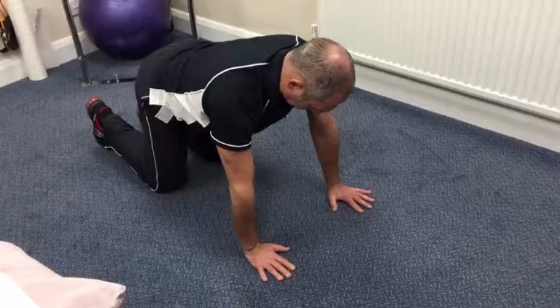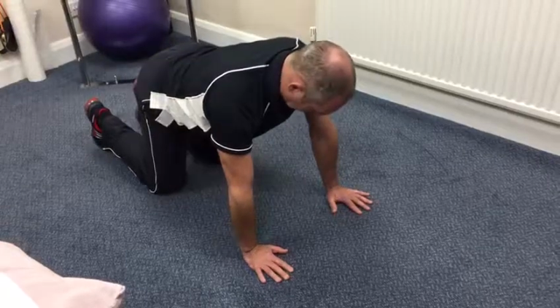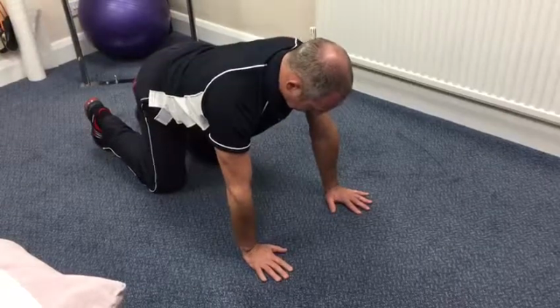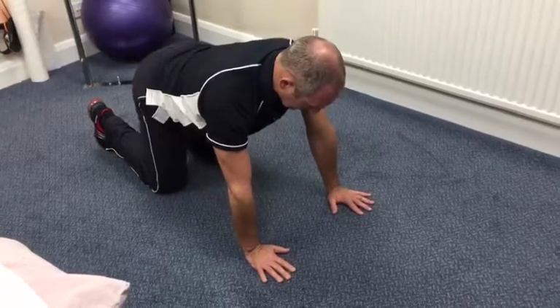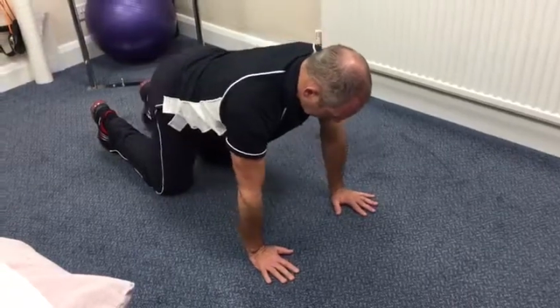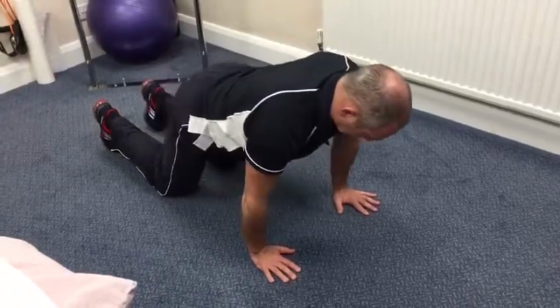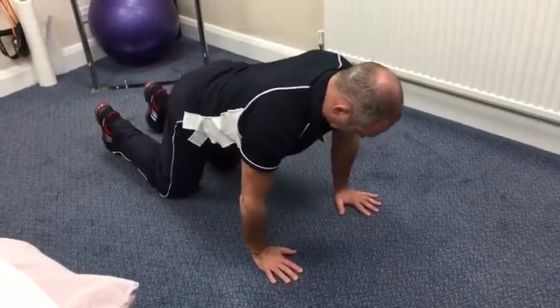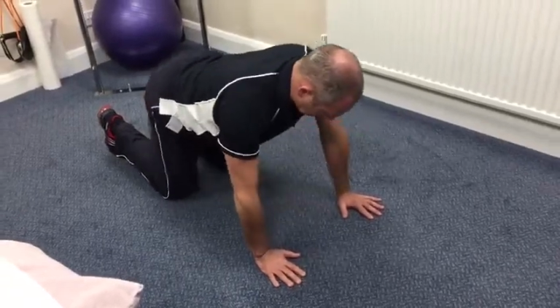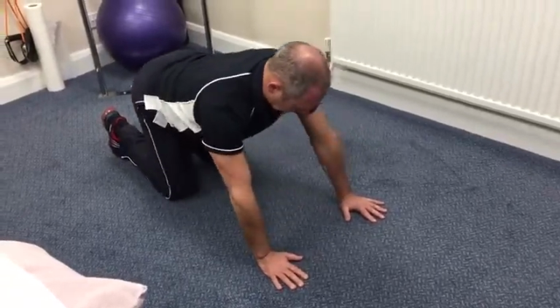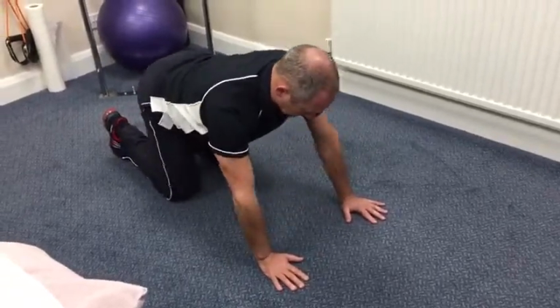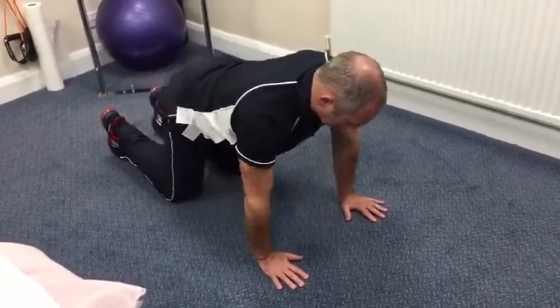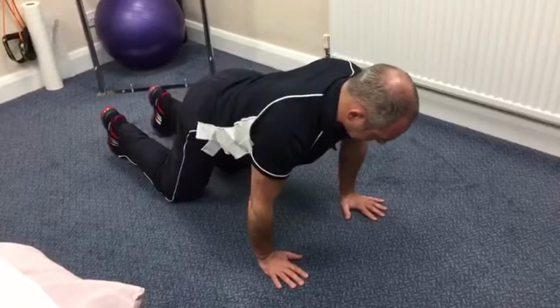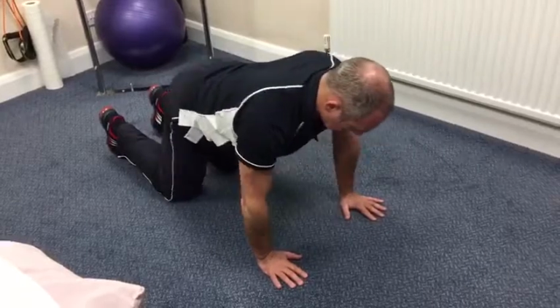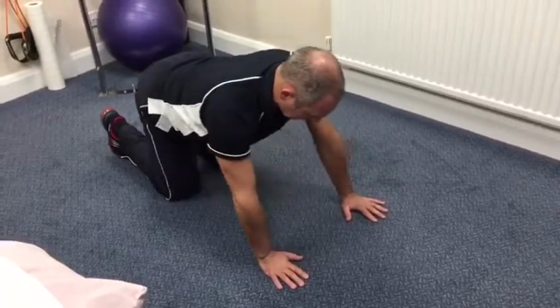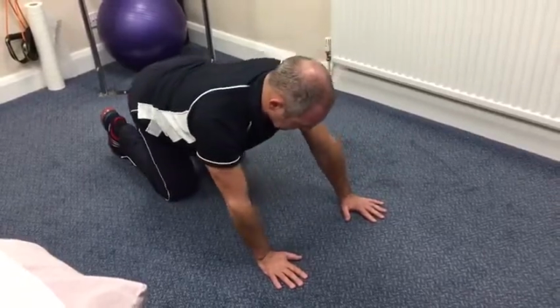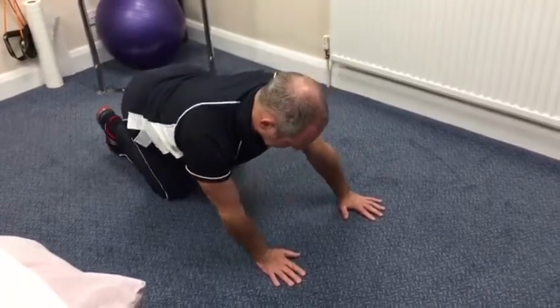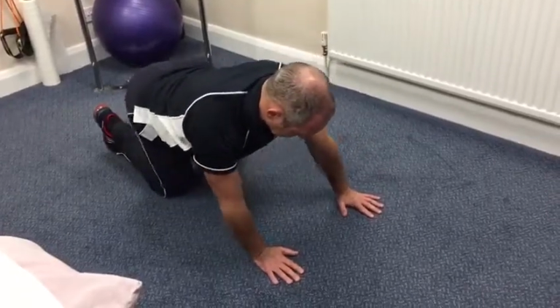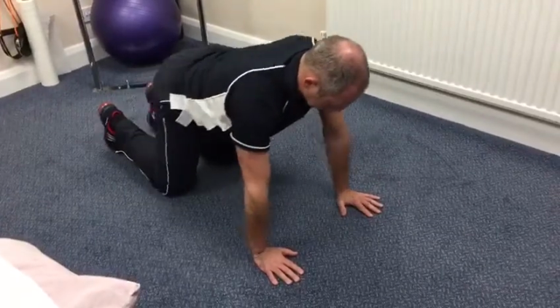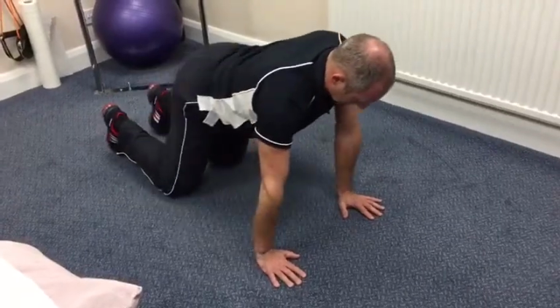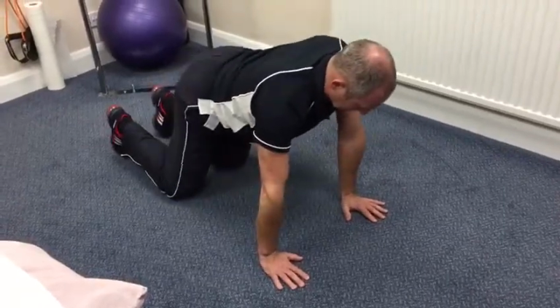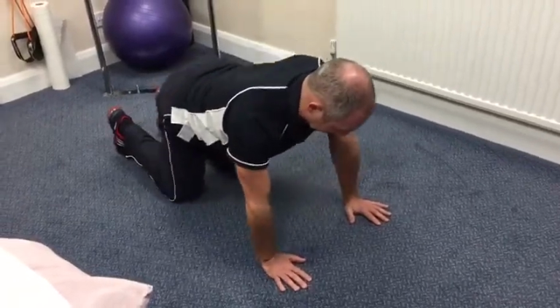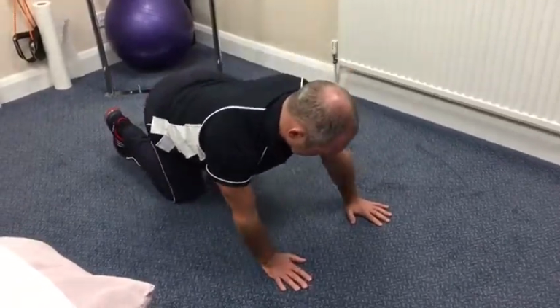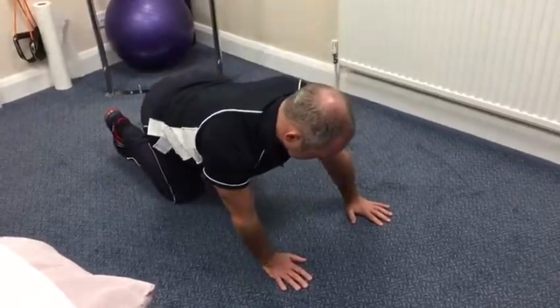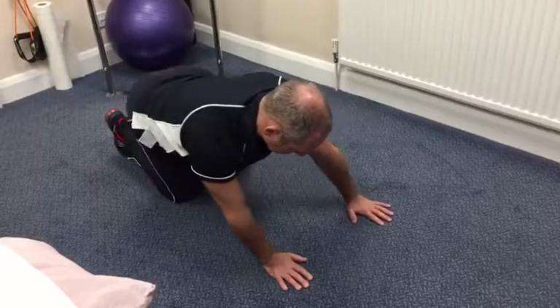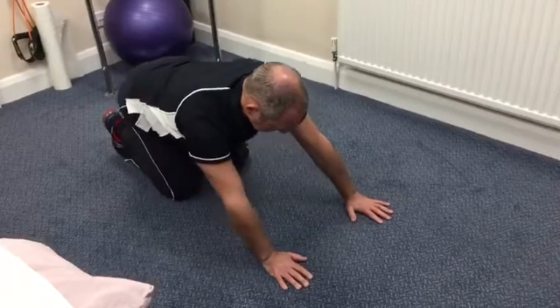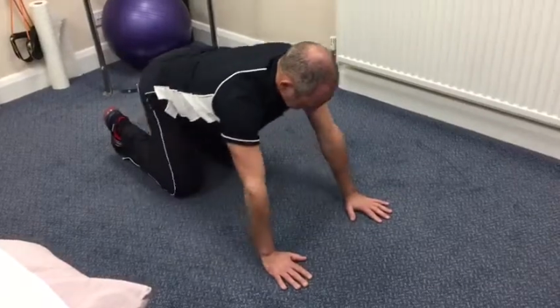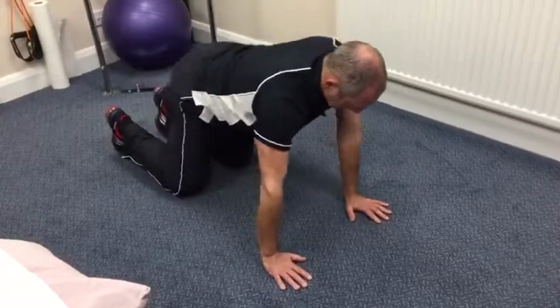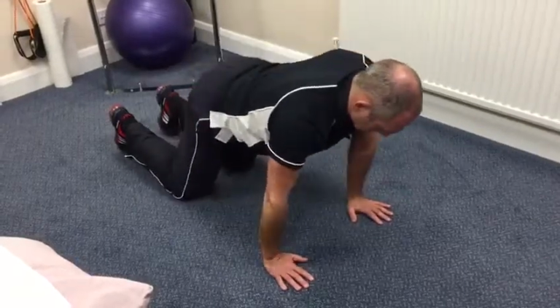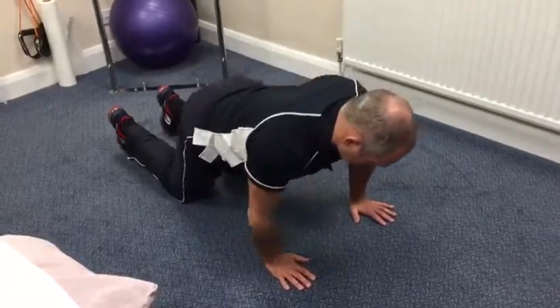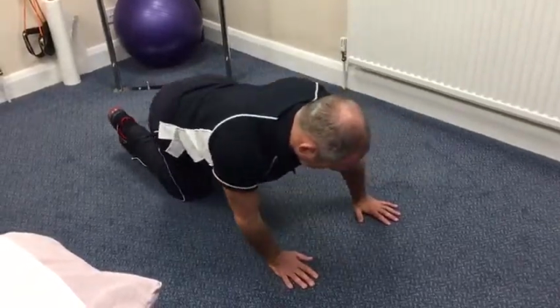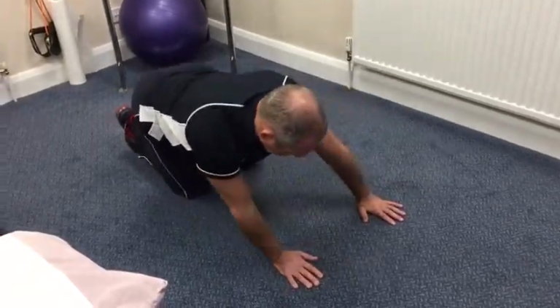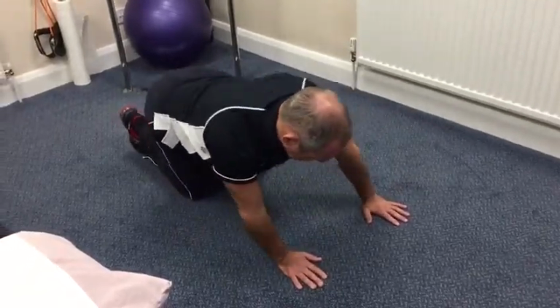Quadruped, neutral spine. Swing boat forwards and backwards, then side to side, spine staying still throughout, into circles in both directions.